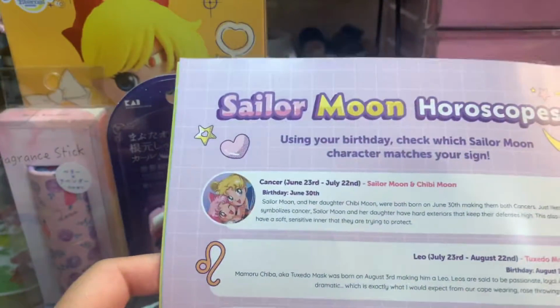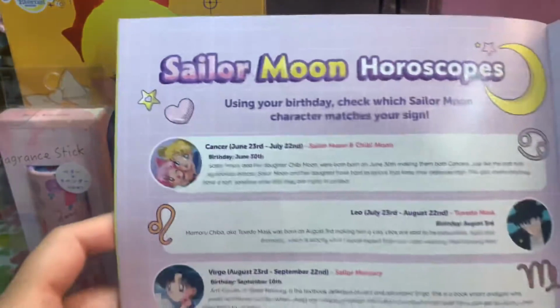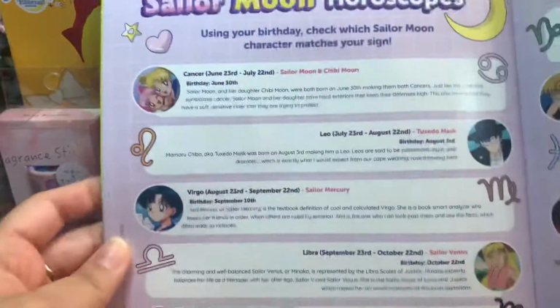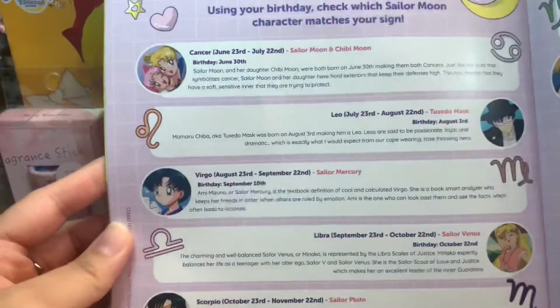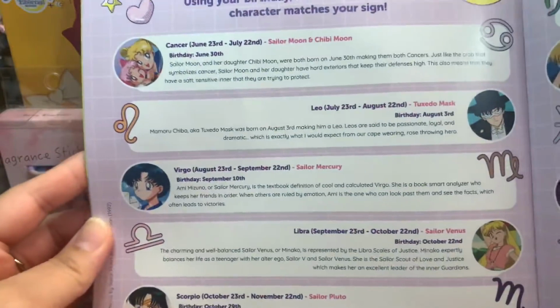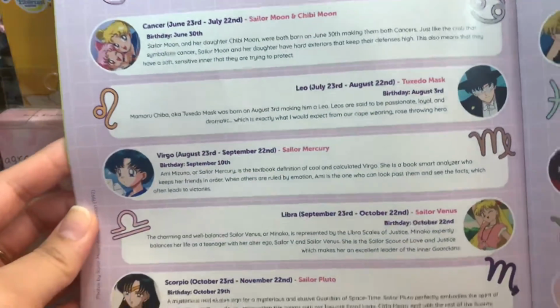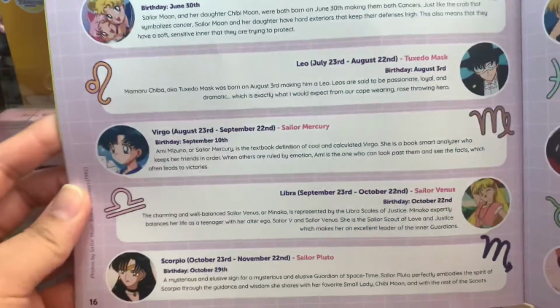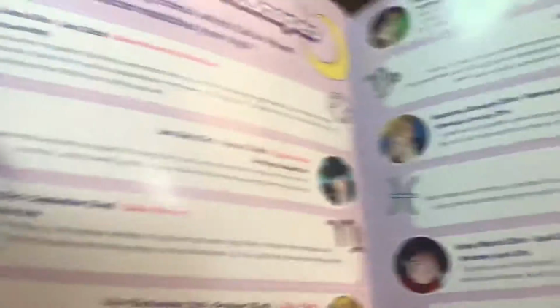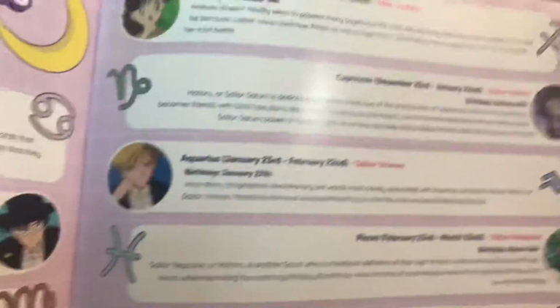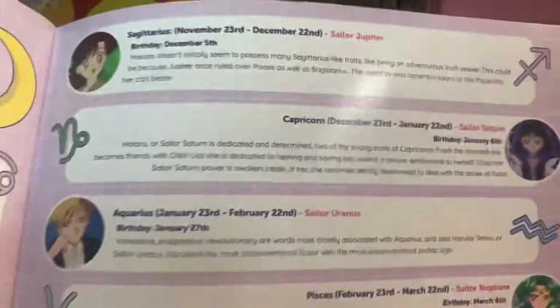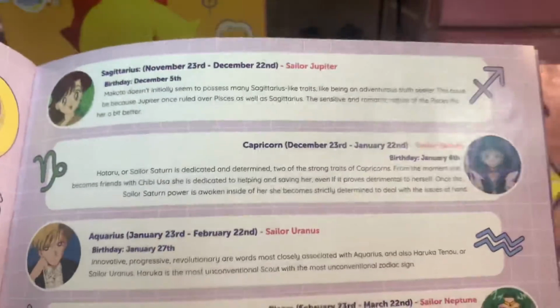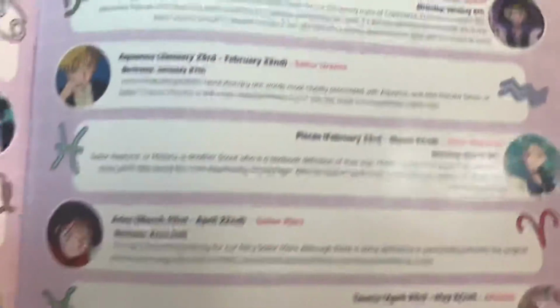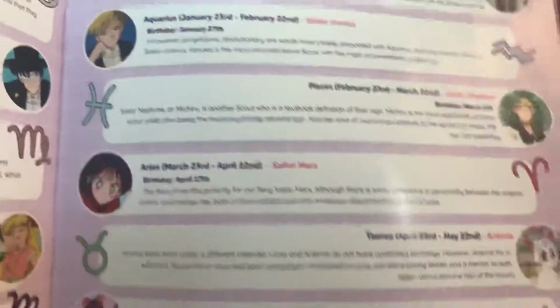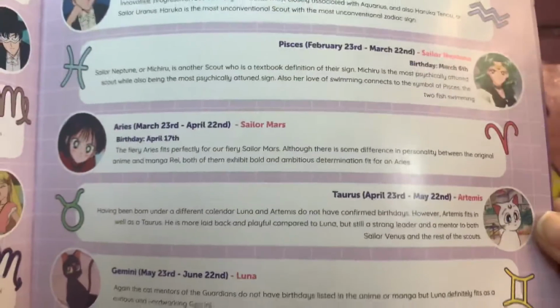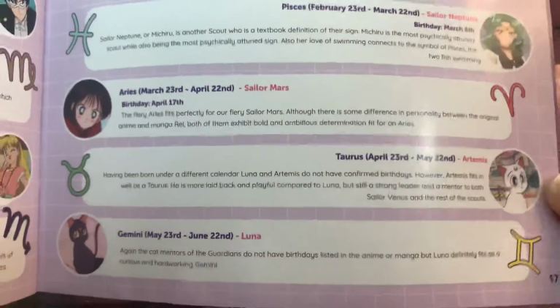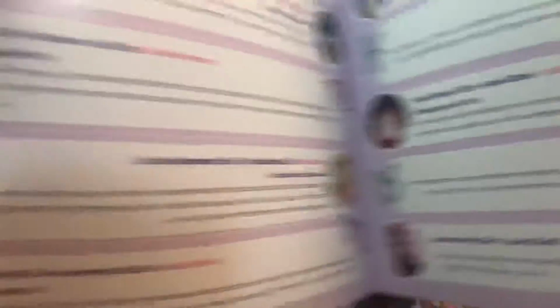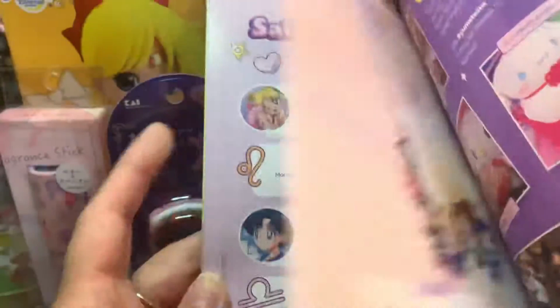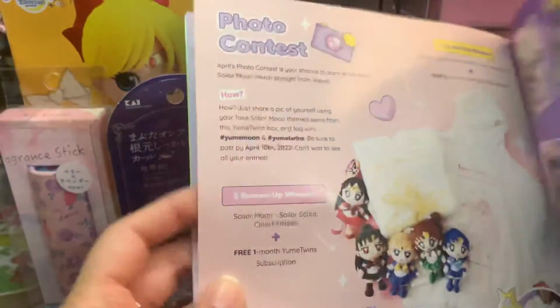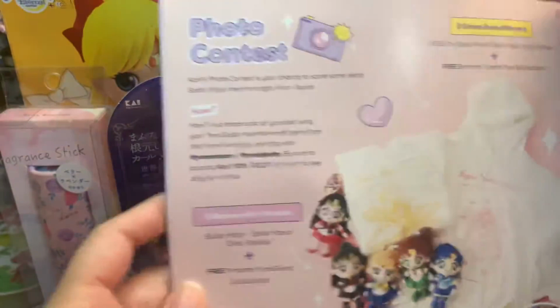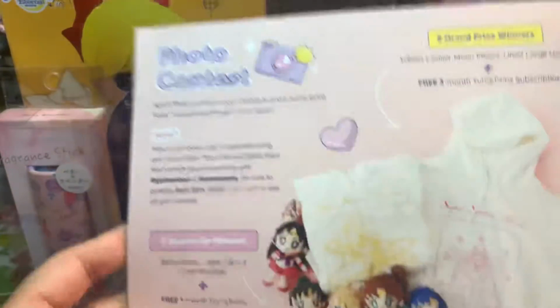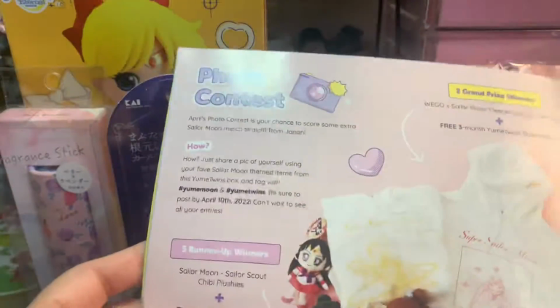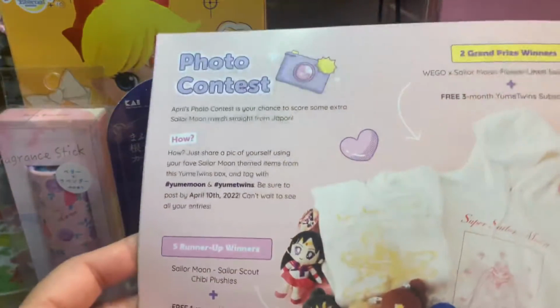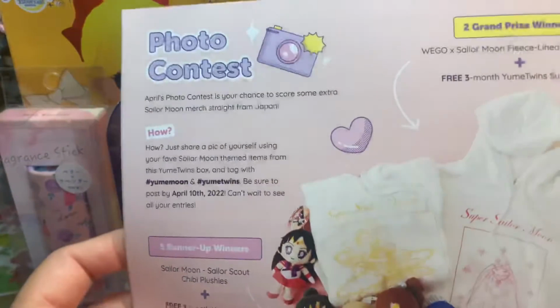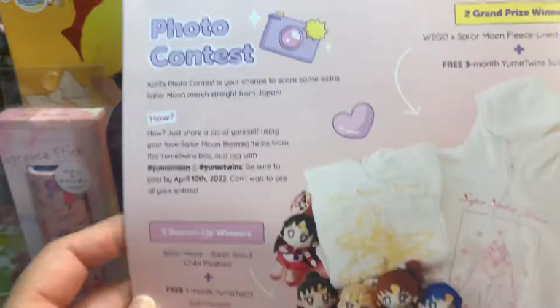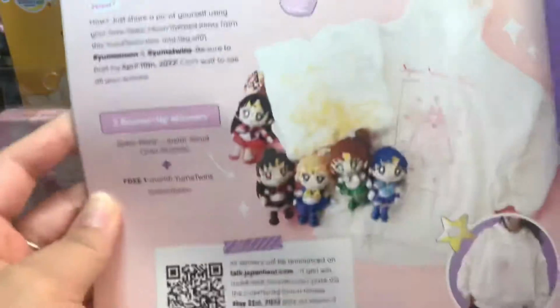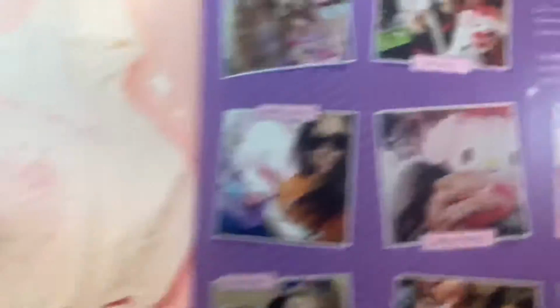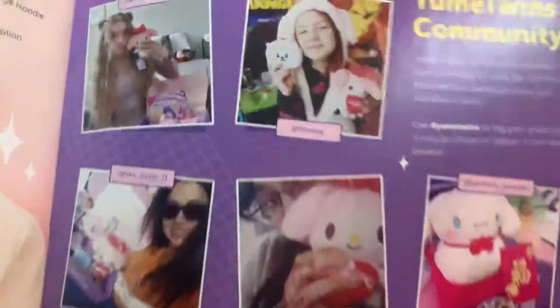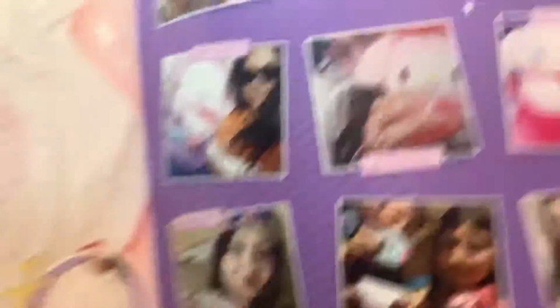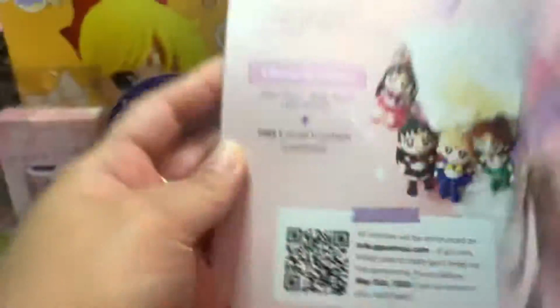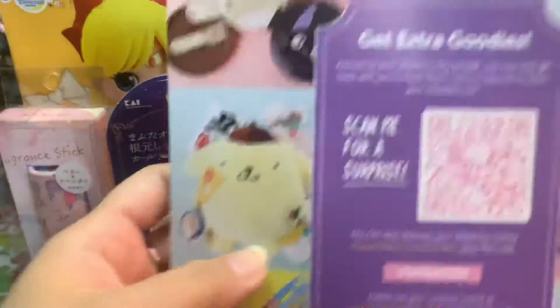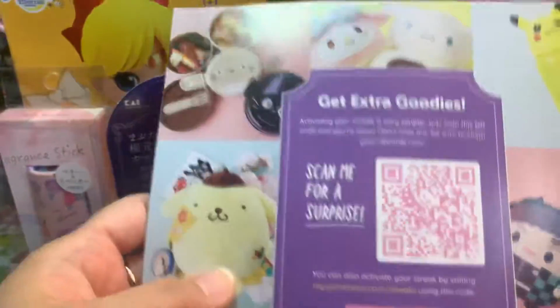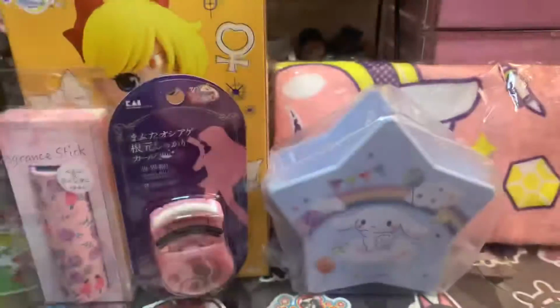Sailor Moon horoscopes! So it's everybody's horoscopes from the show. I think it's on Netflix, so it's really interesting. And then the photo contest and all the other photos. And yep, that's it.